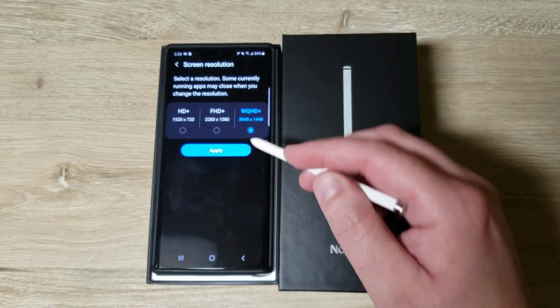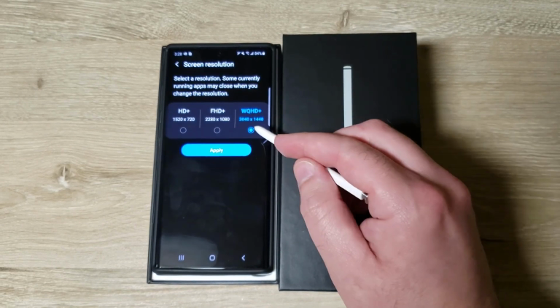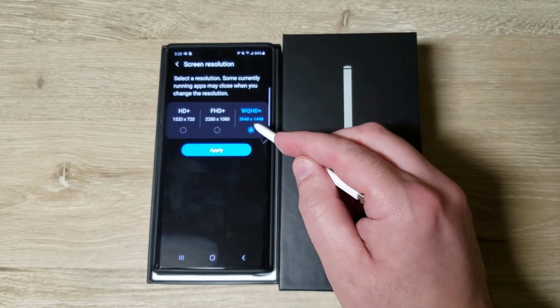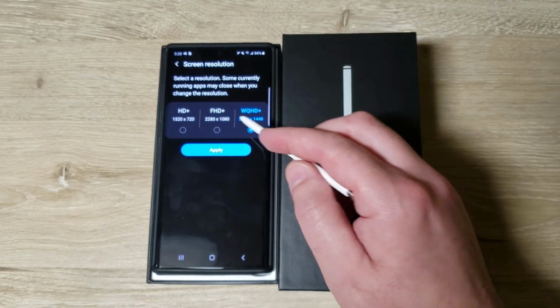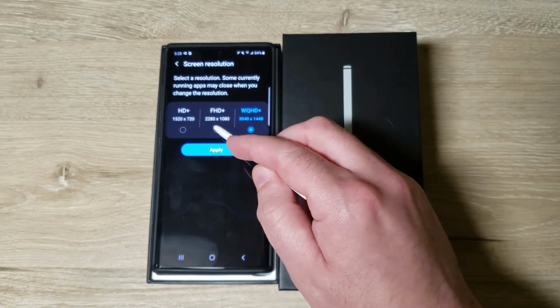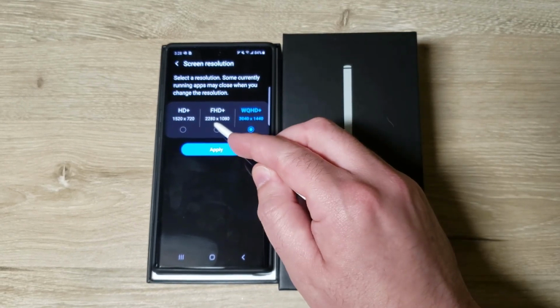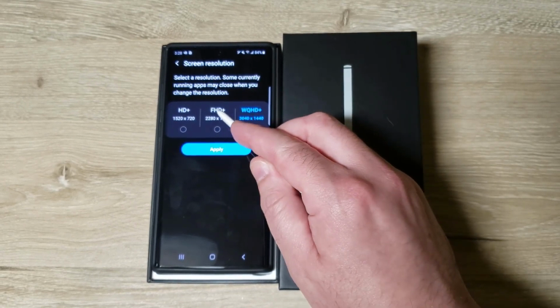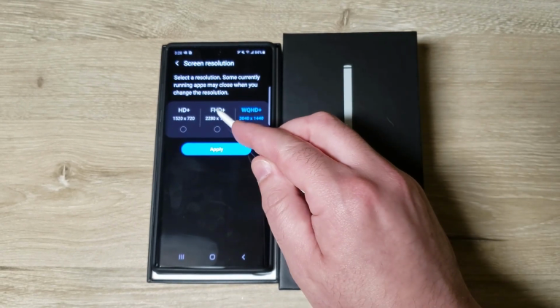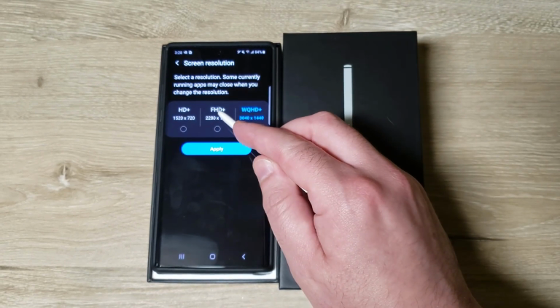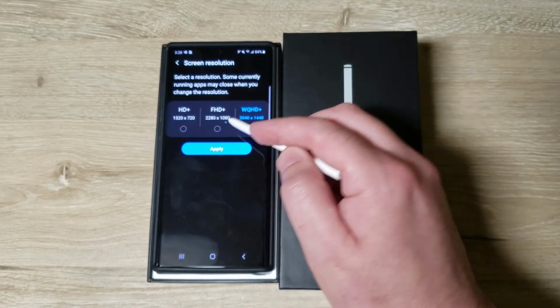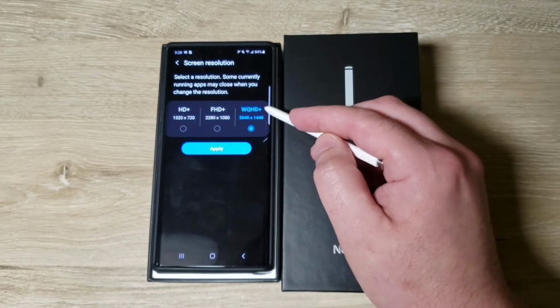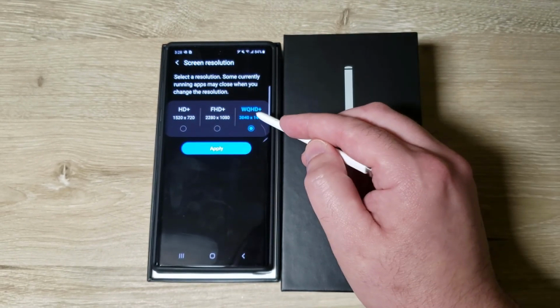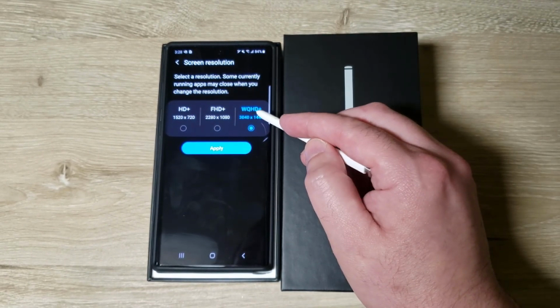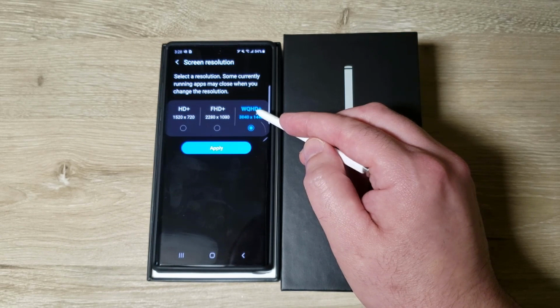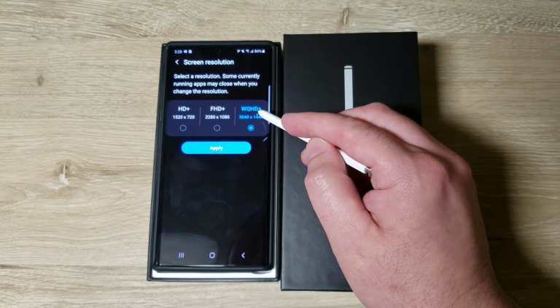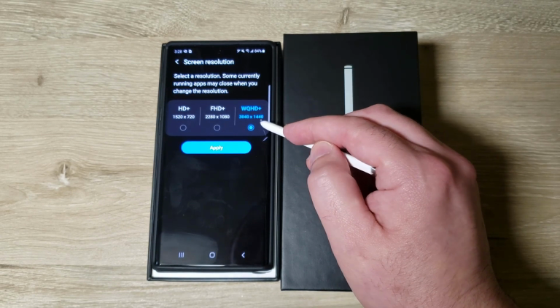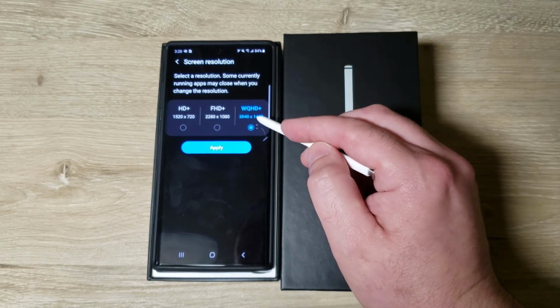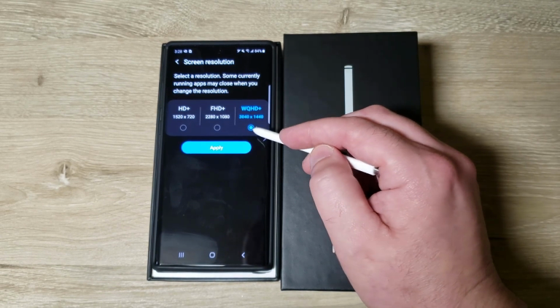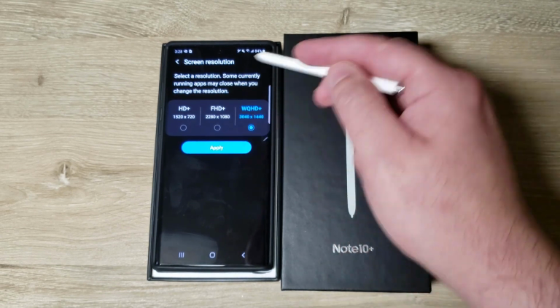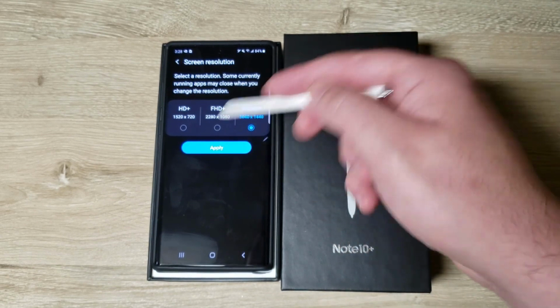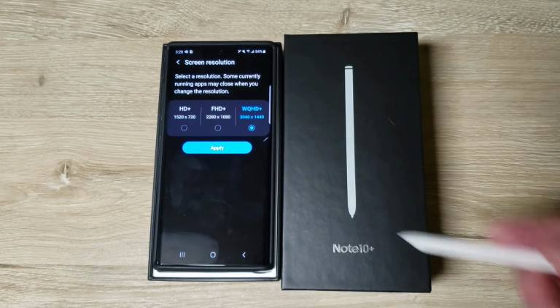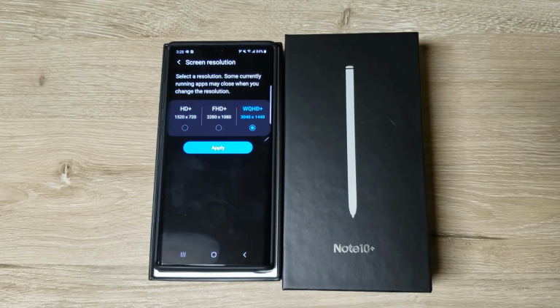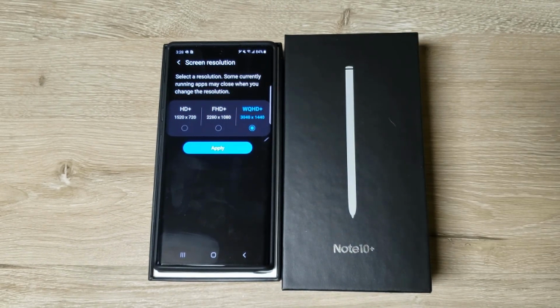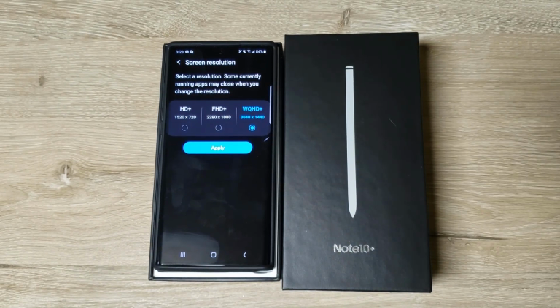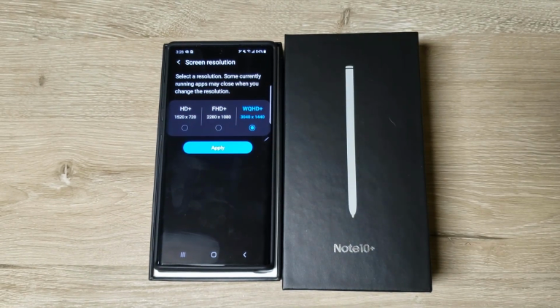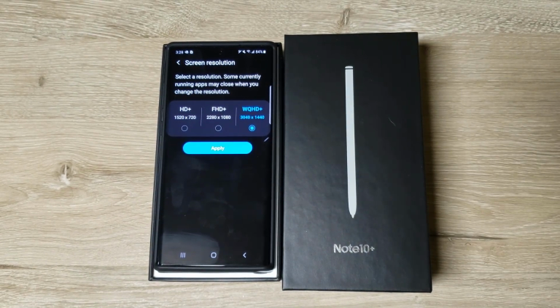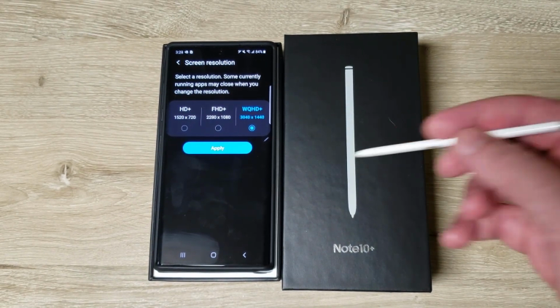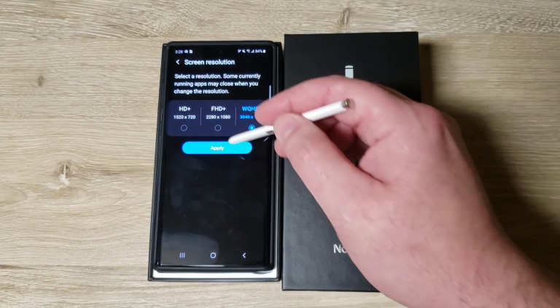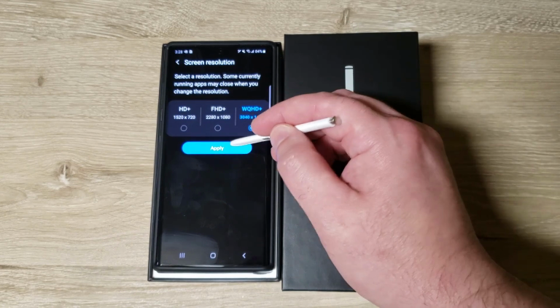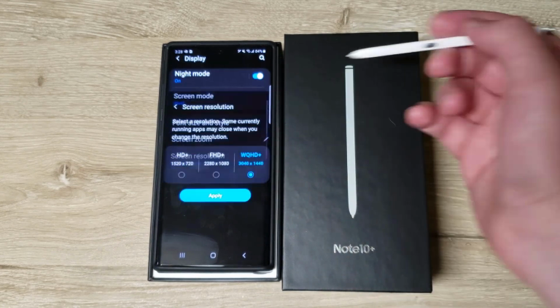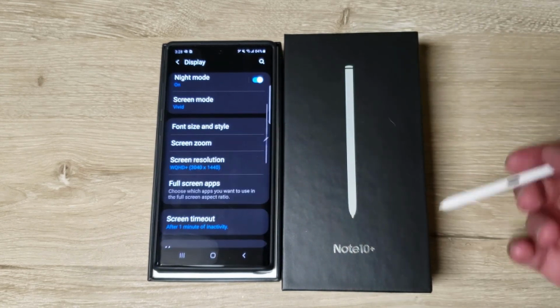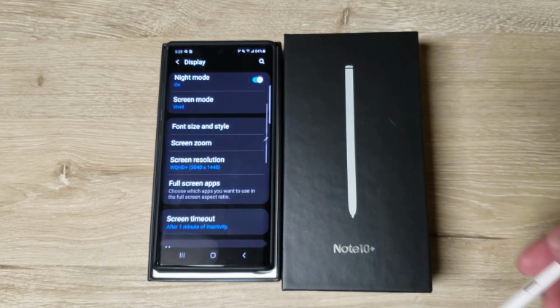Screen resolution is set to Full HD out of the box. You want to switch it to WQHD+ if you want the full power of the screen. Some people say you can't tell the difference, but who cares what they think.